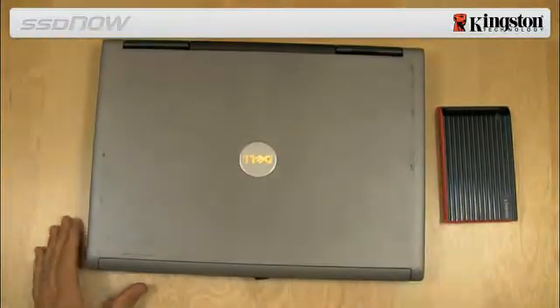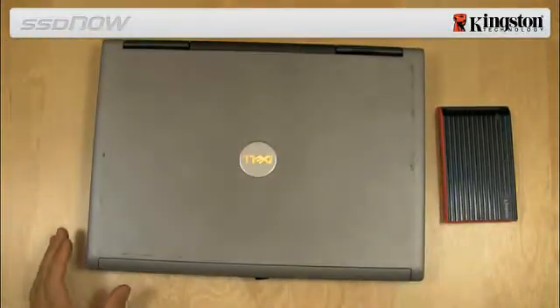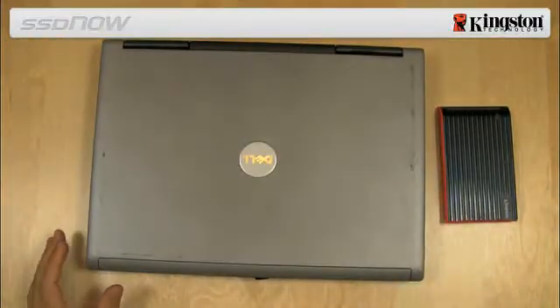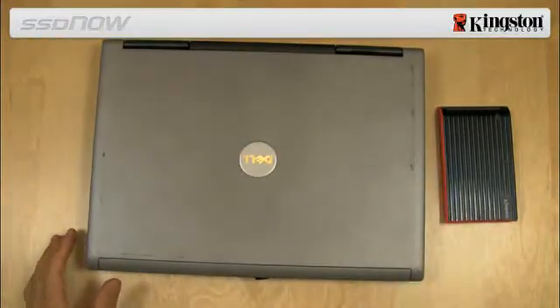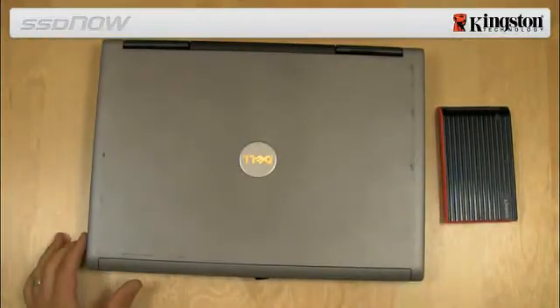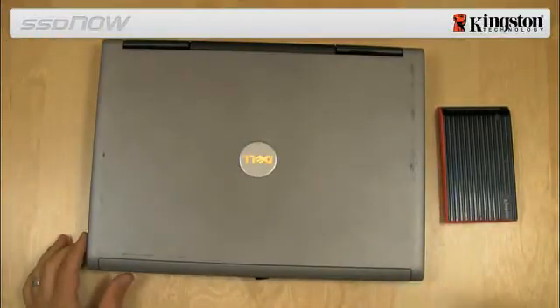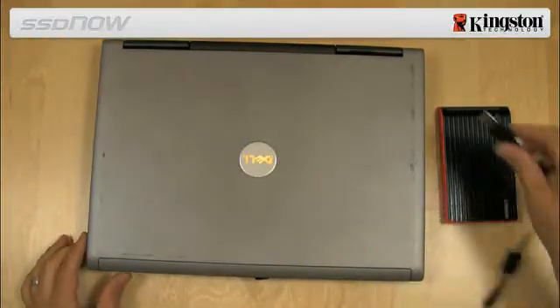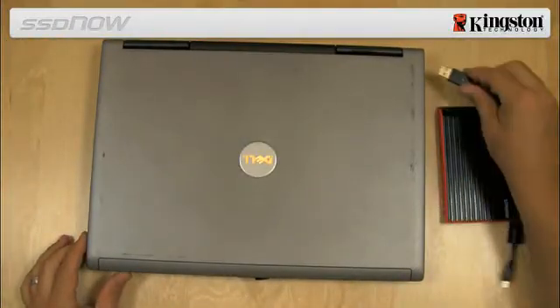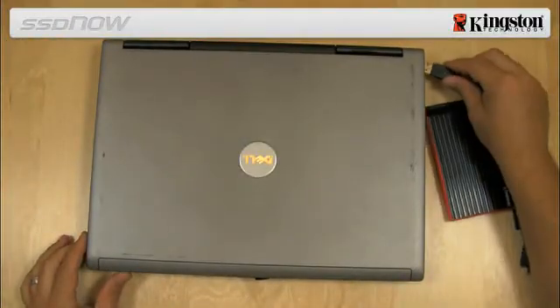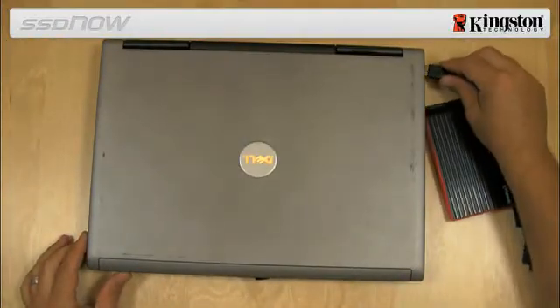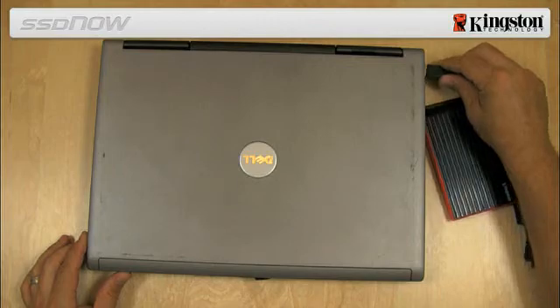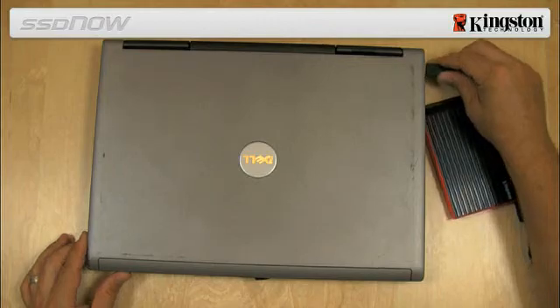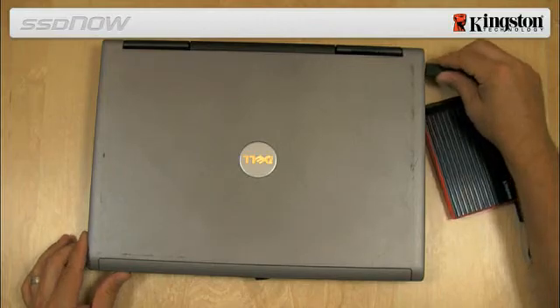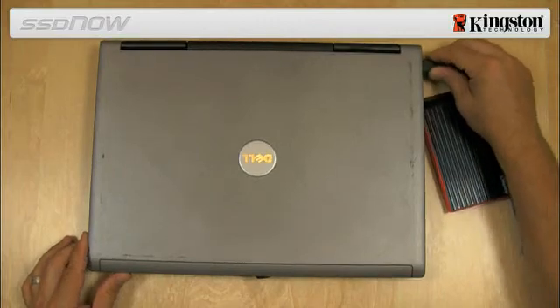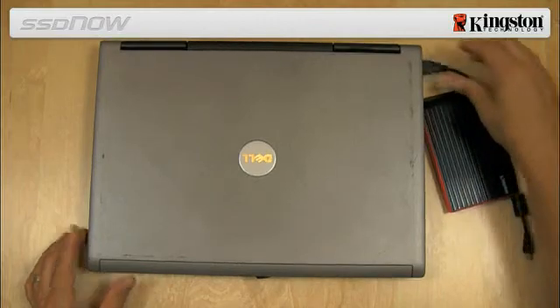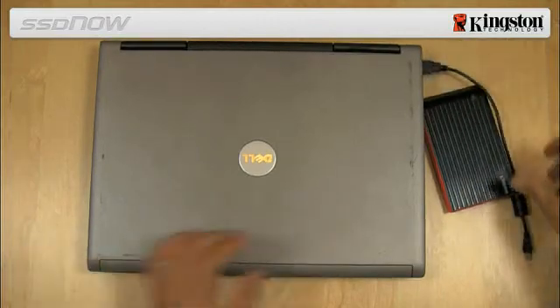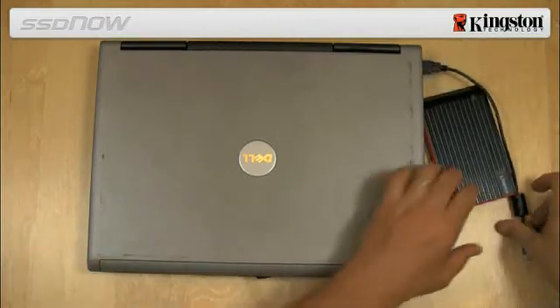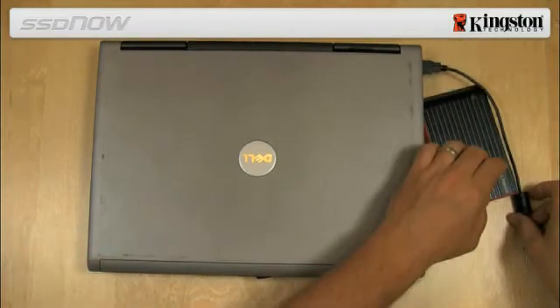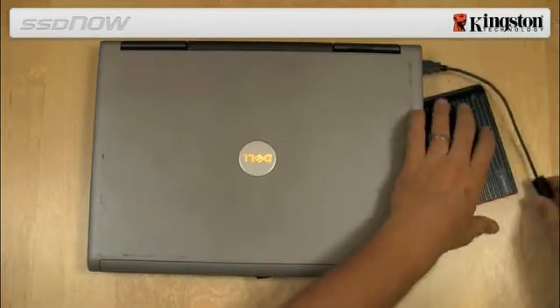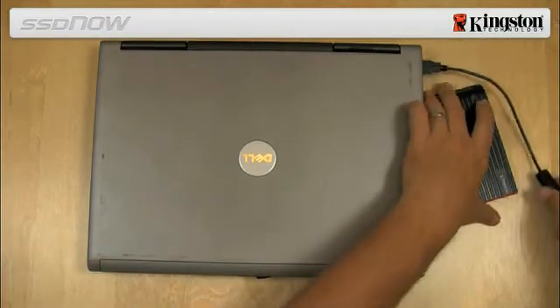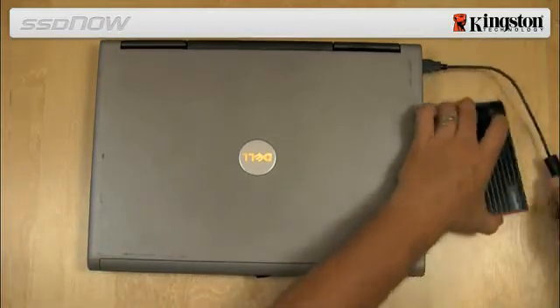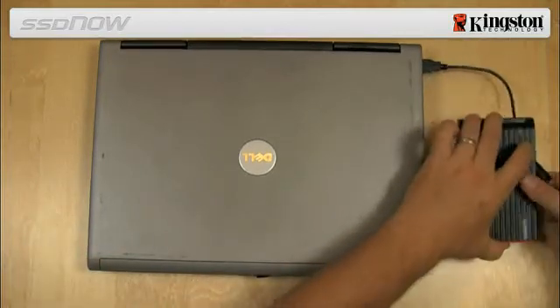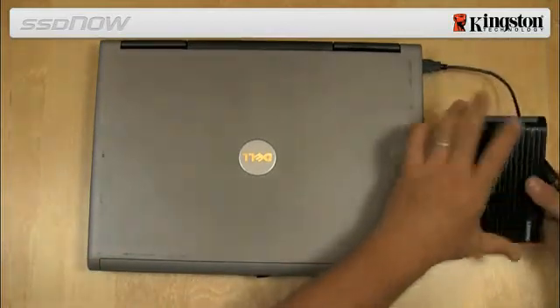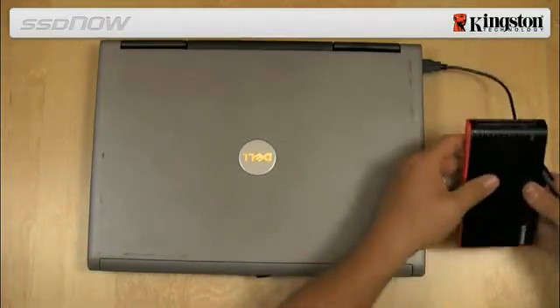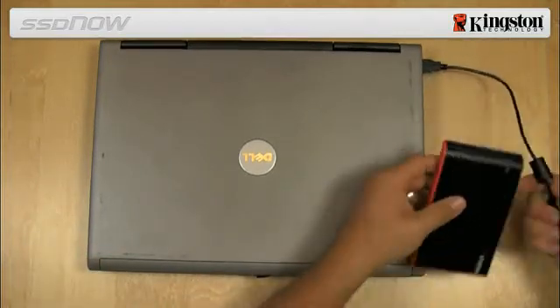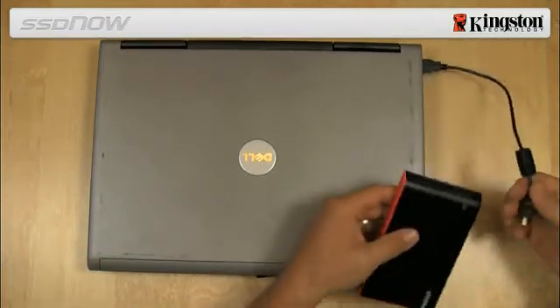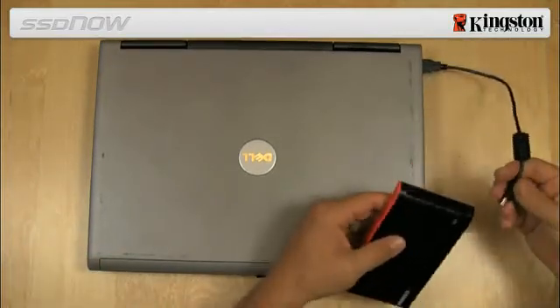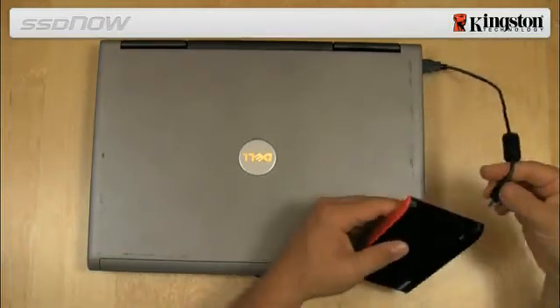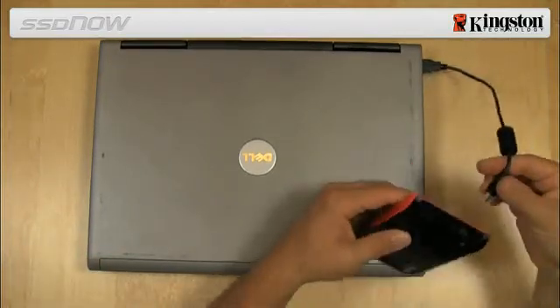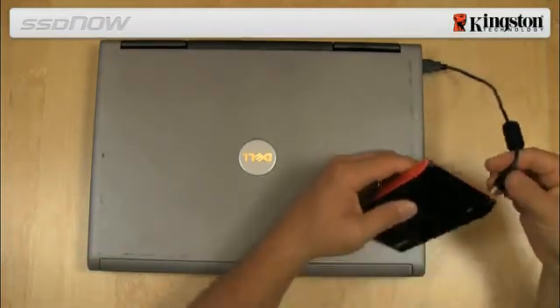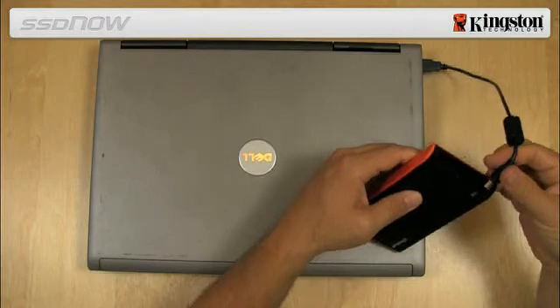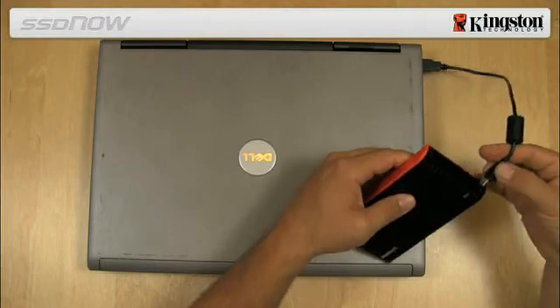Using the USB cable provided in the kit, attach the system hard drive installed in the external drive enclosure to your notebook via any available USB port.